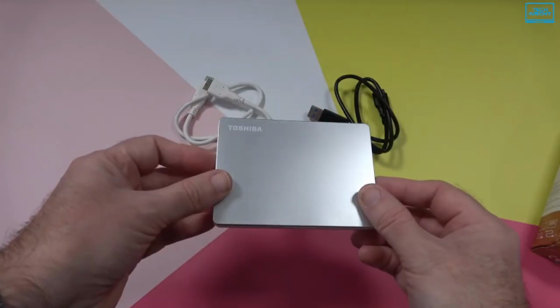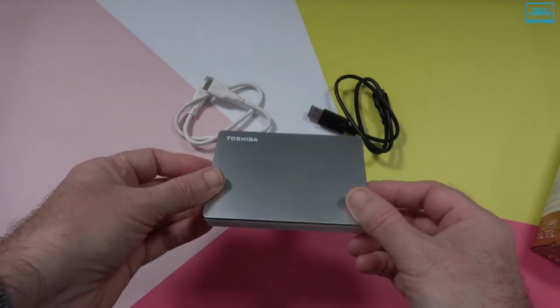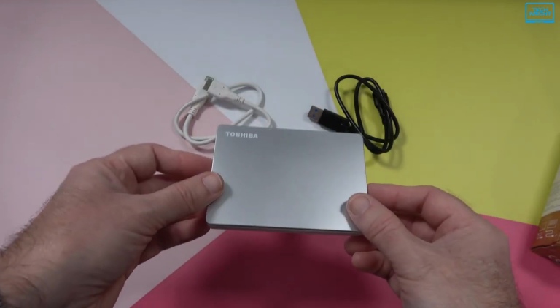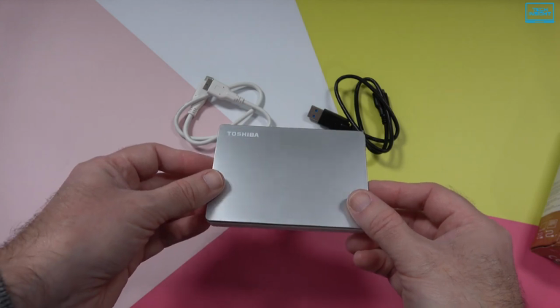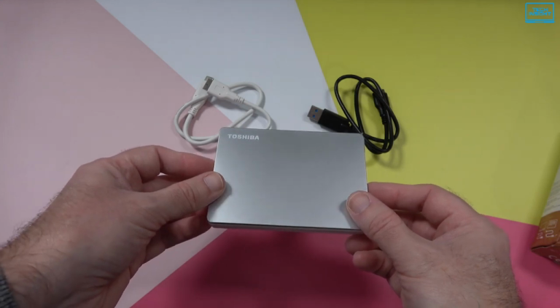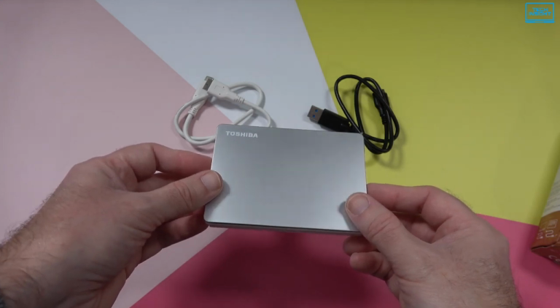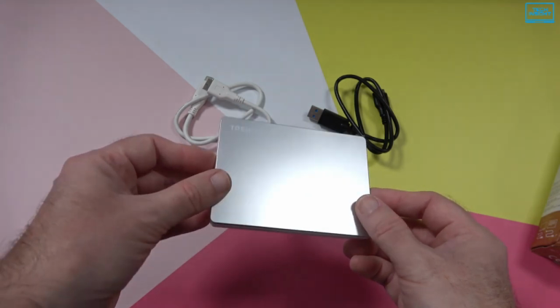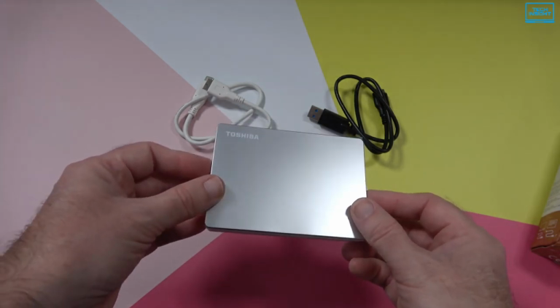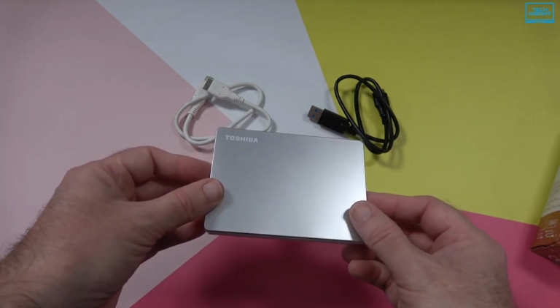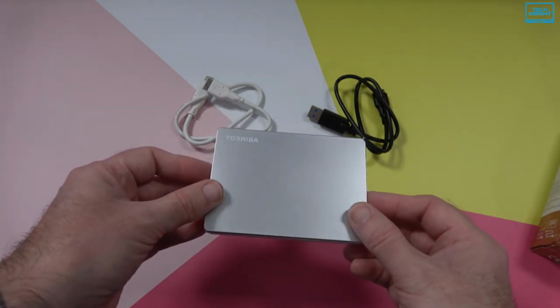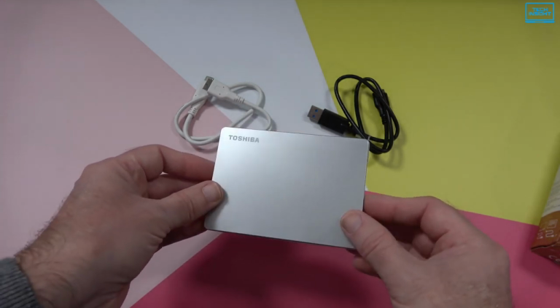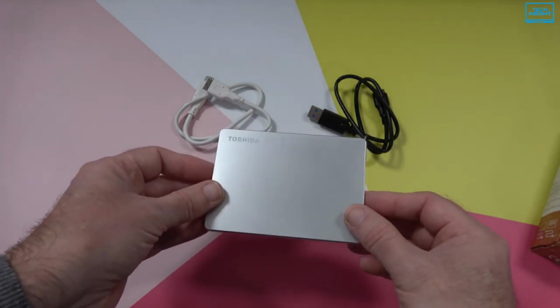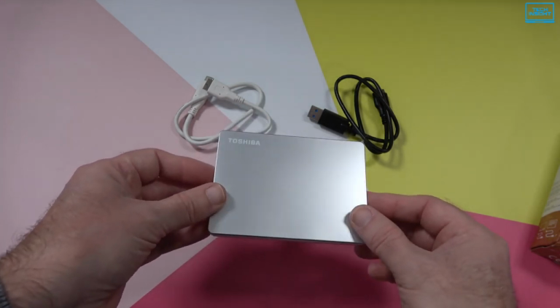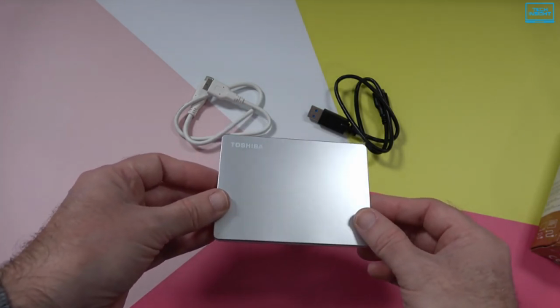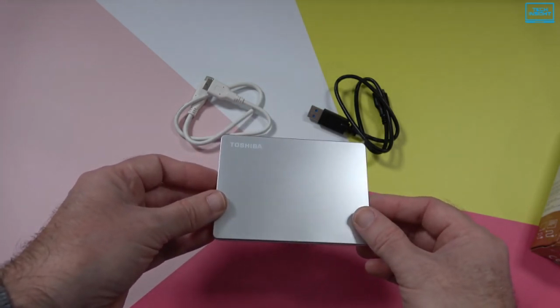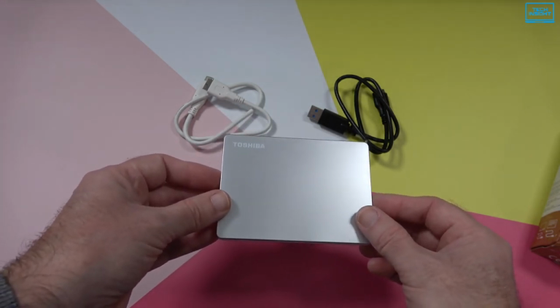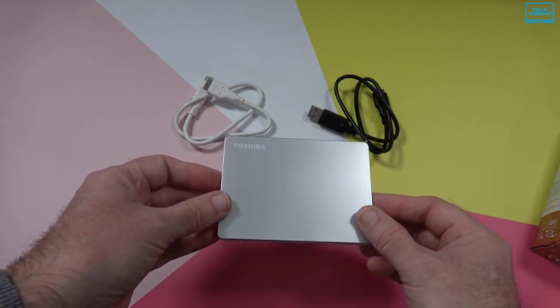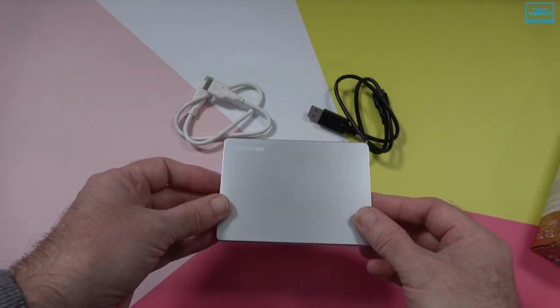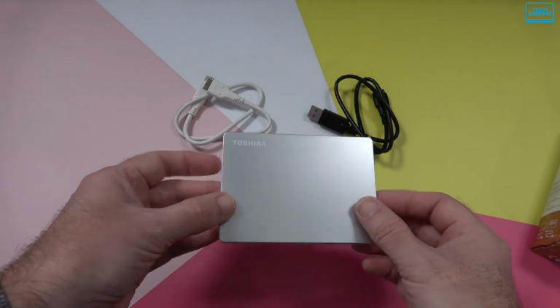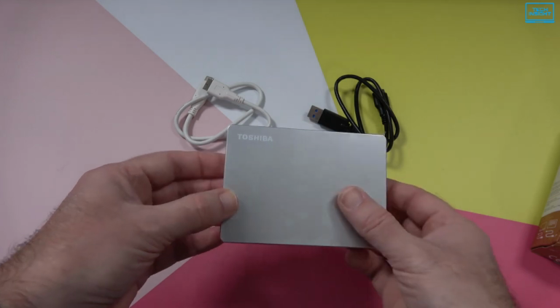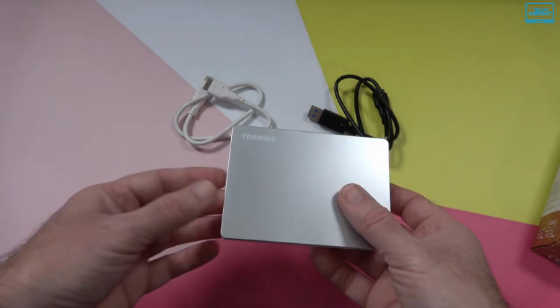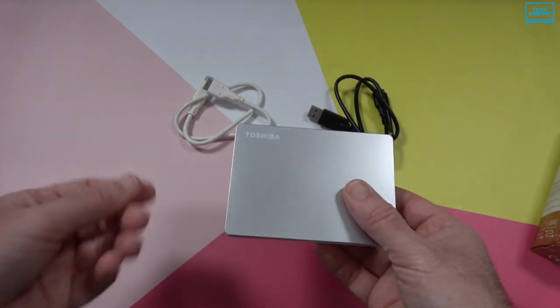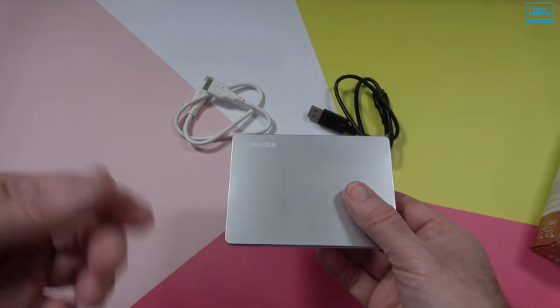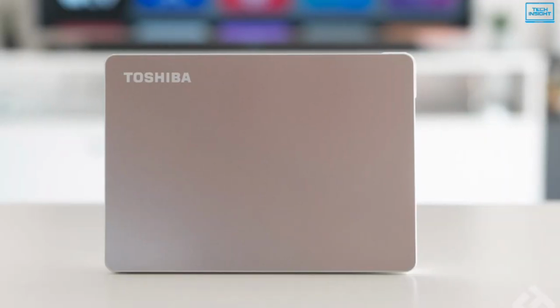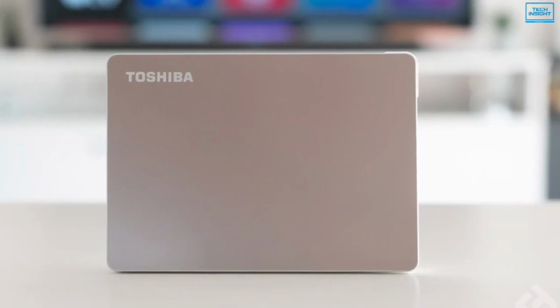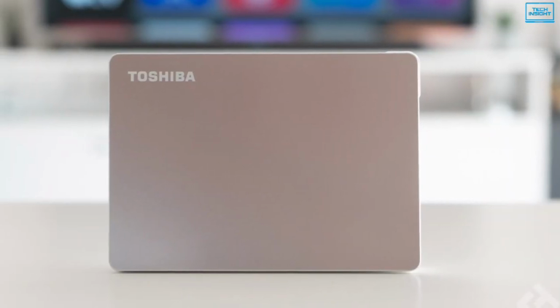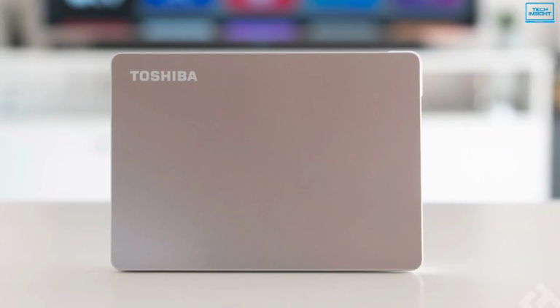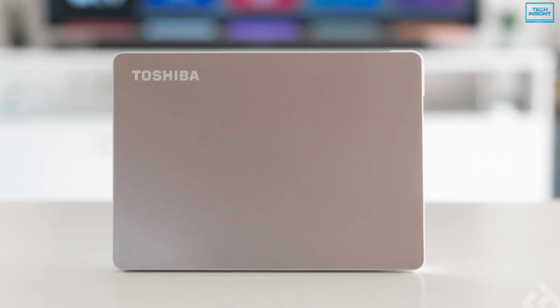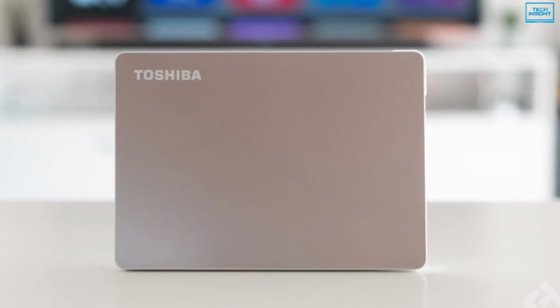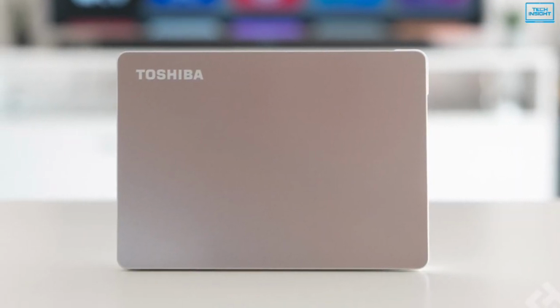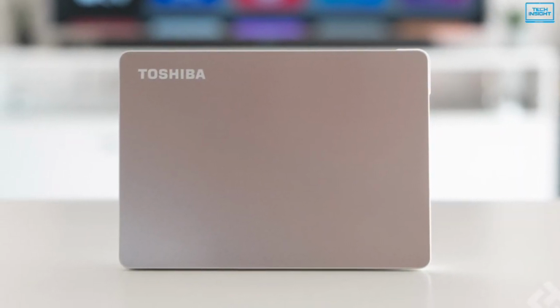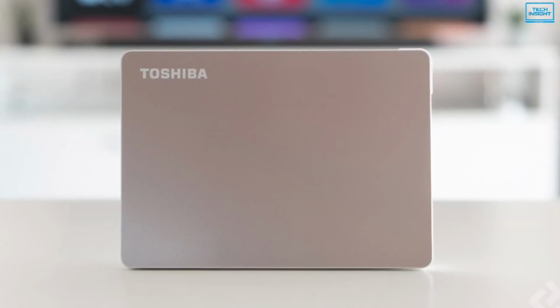Overall, if you are on an extreme budget and want a simple and reliable external hard disk that works right out of the box, the Toshiba Canvio Flex is the option for you.